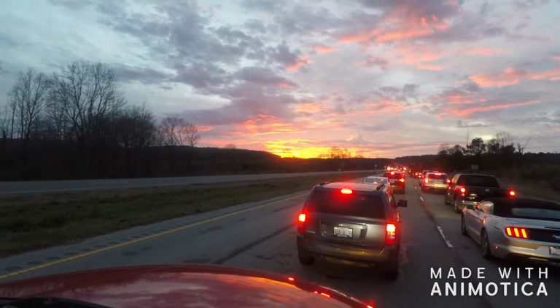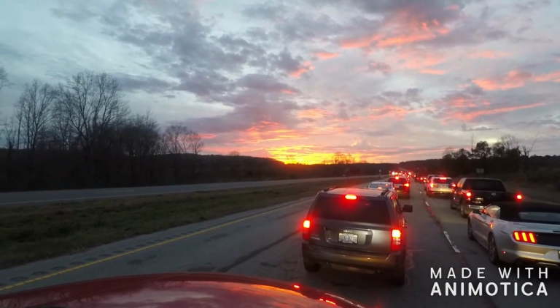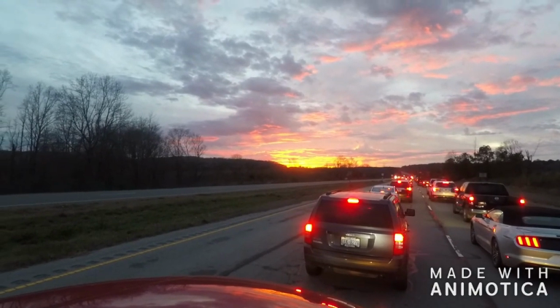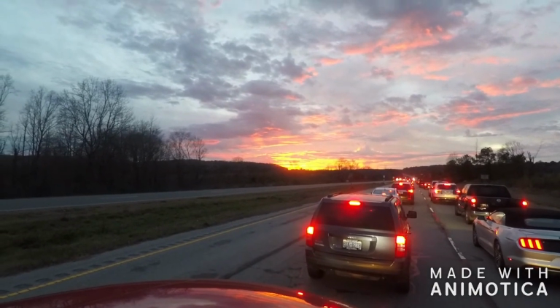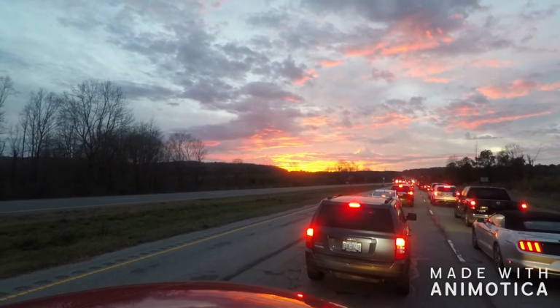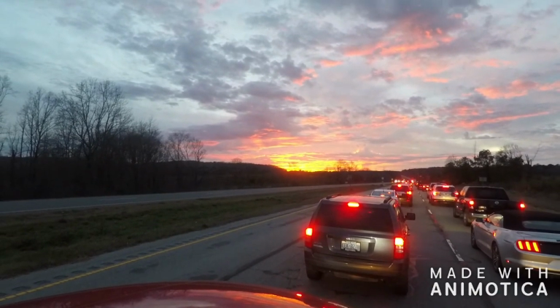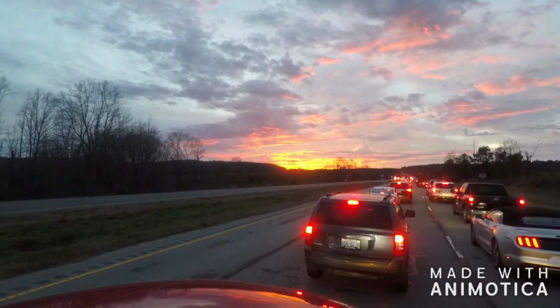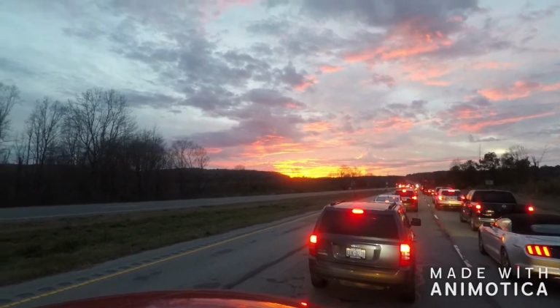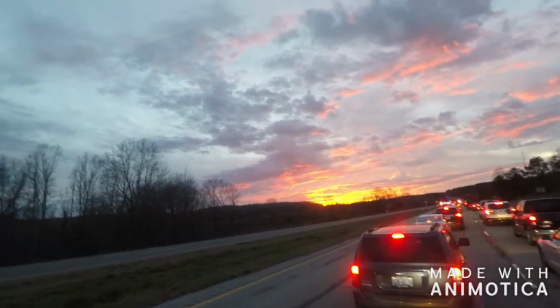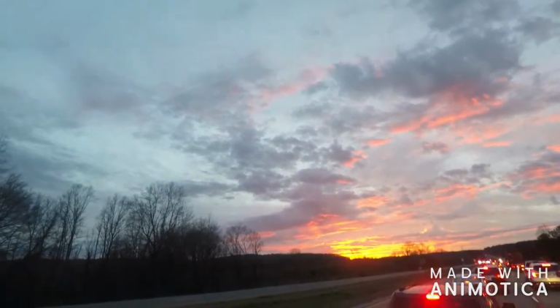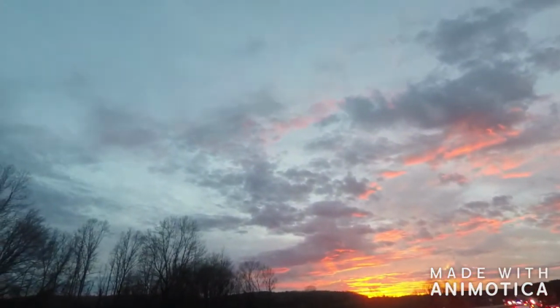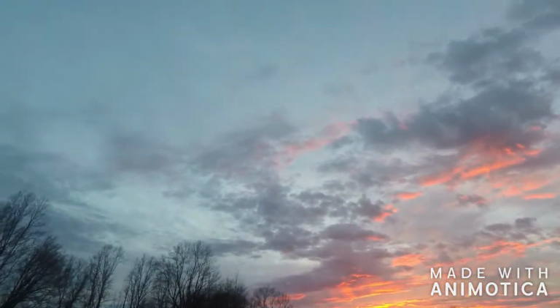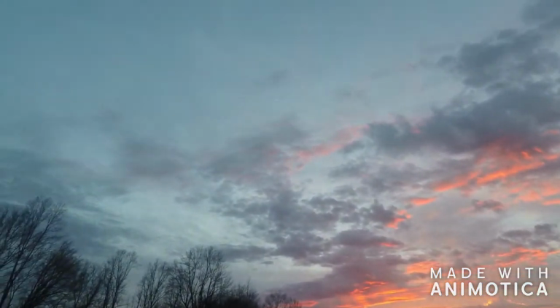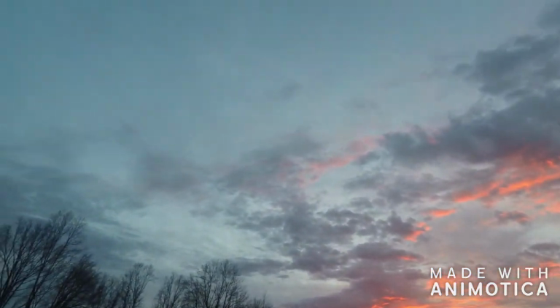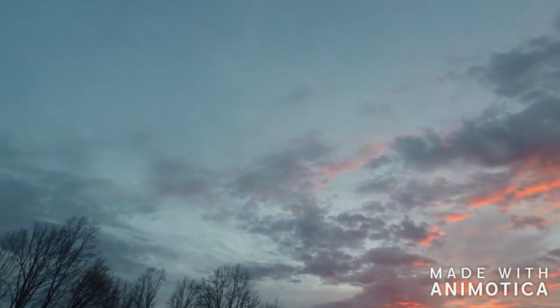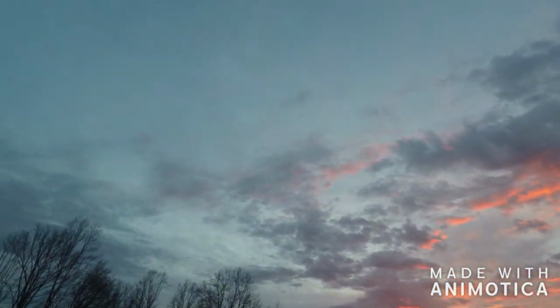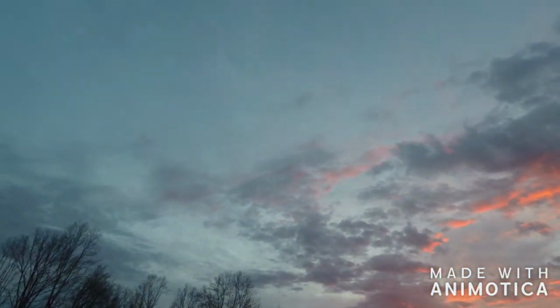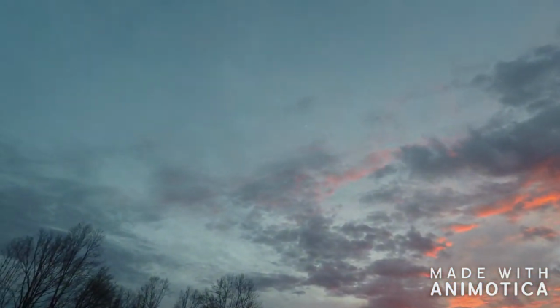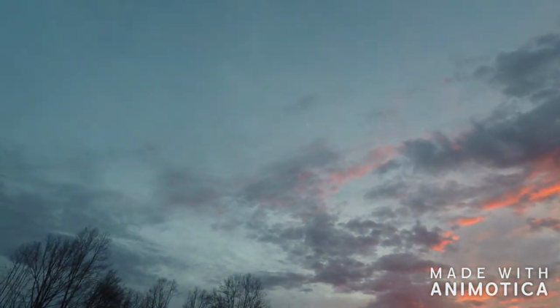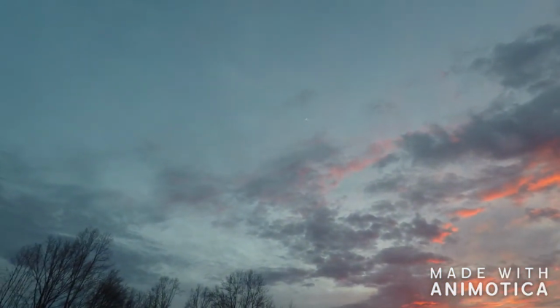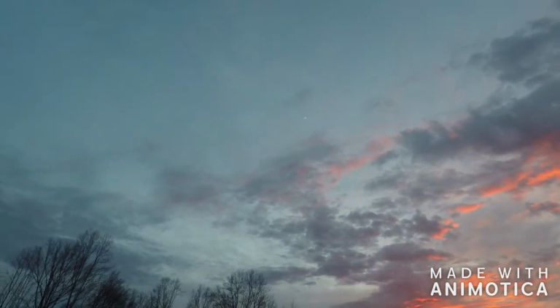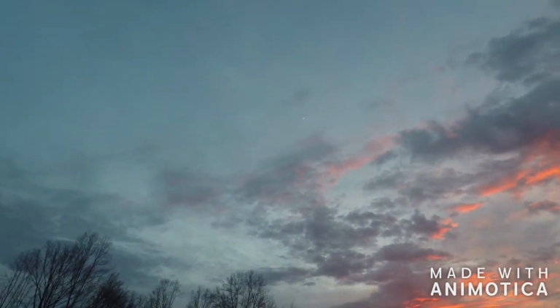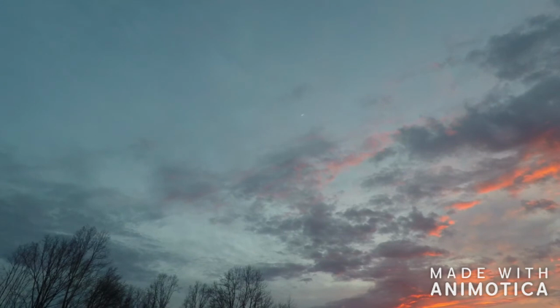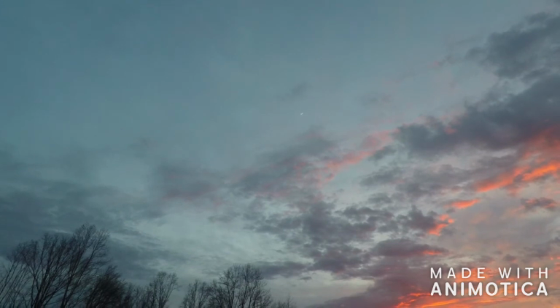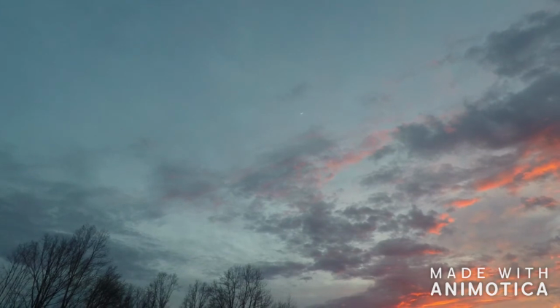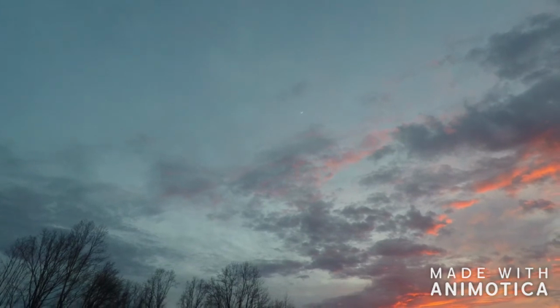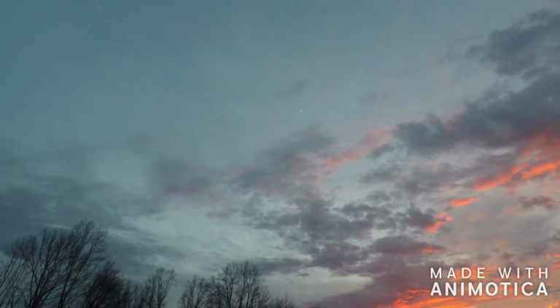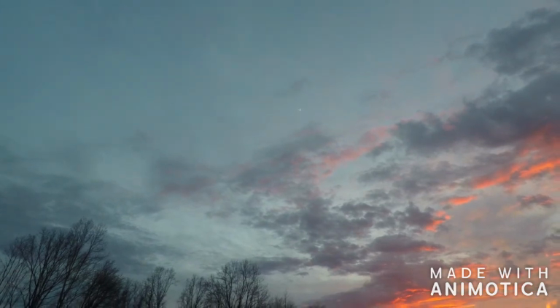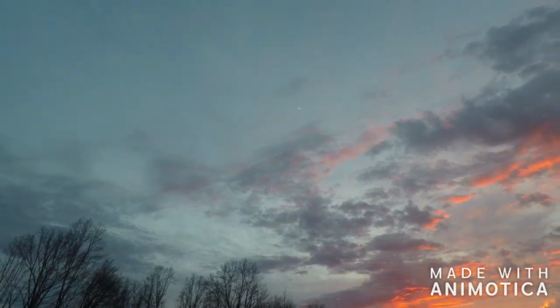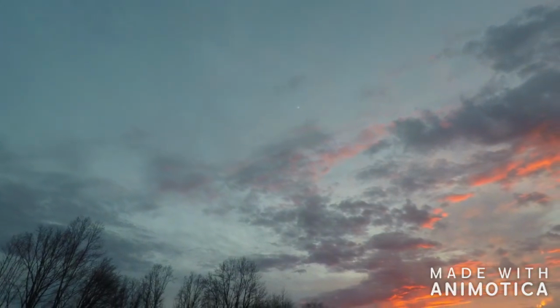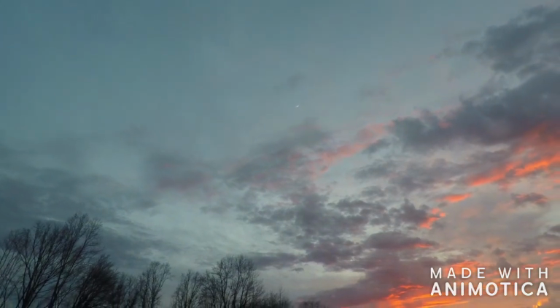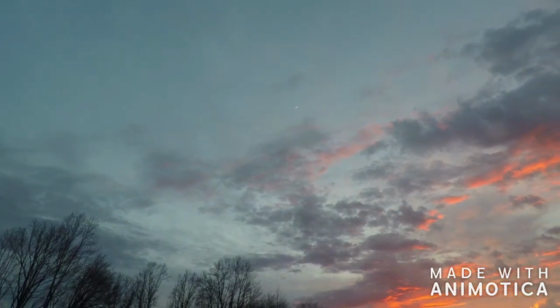Beautiful sunset. Oh look, I don't know if y'all can see it. There's the moon right there too. Oh man, that's awesome.